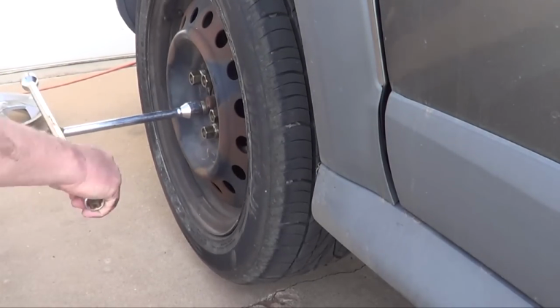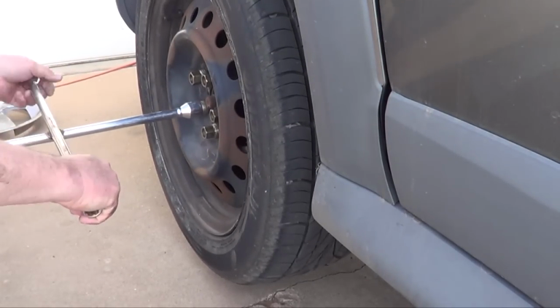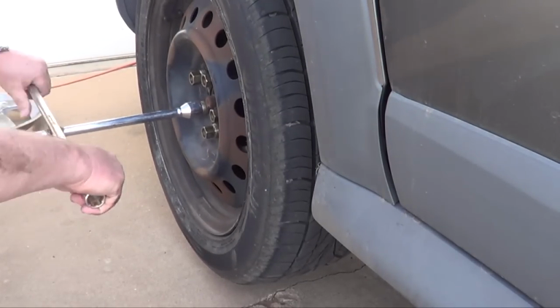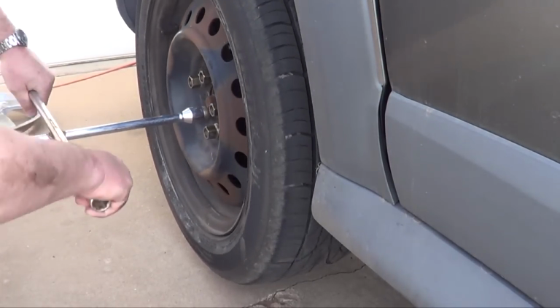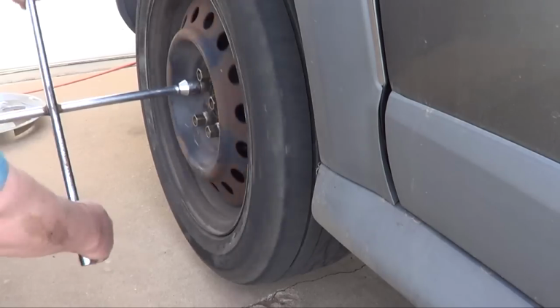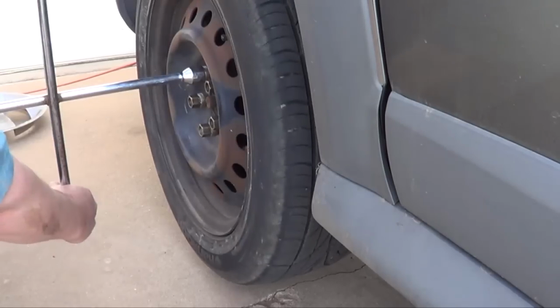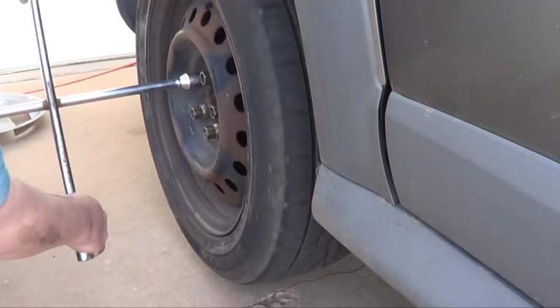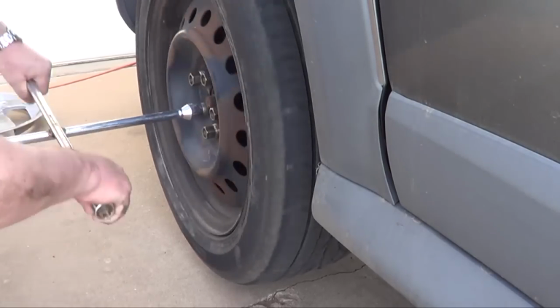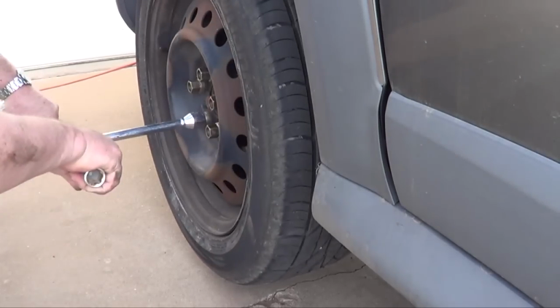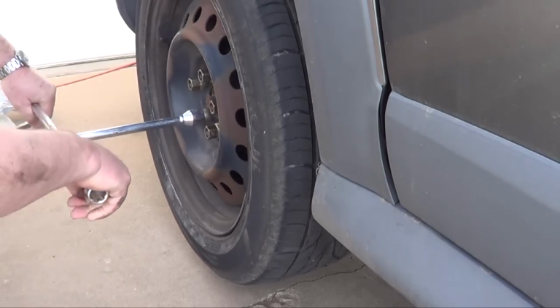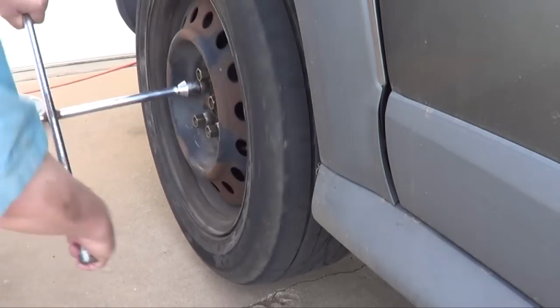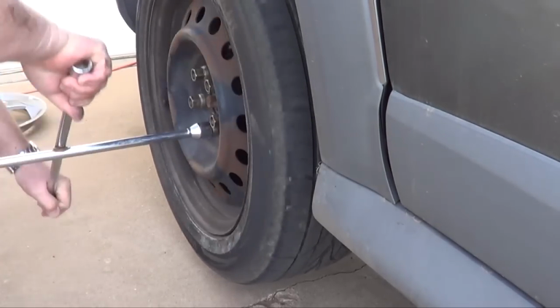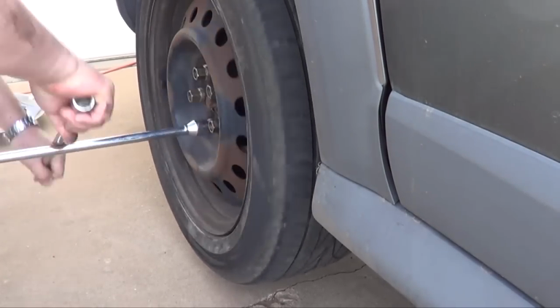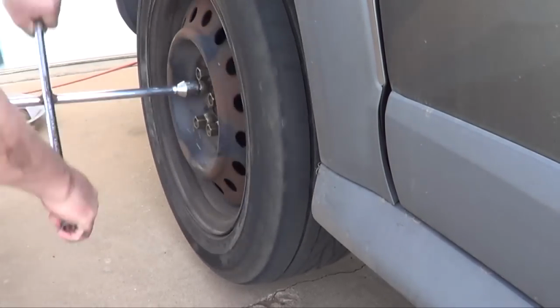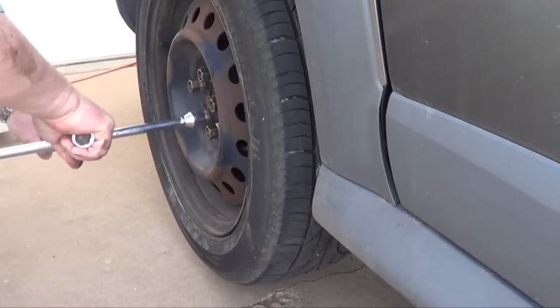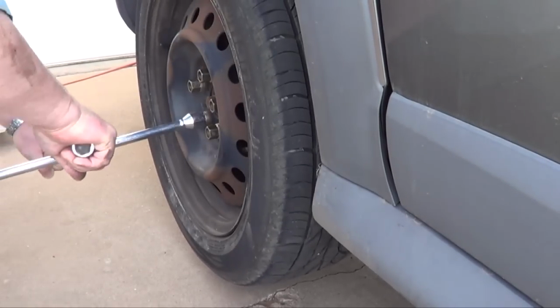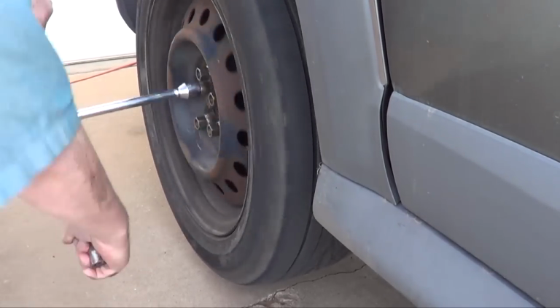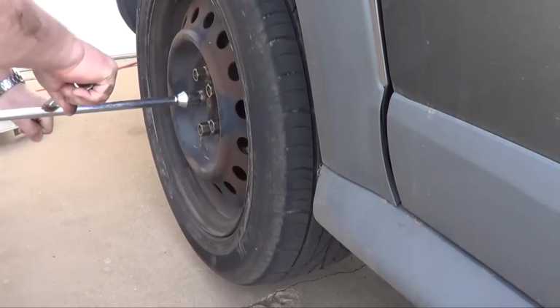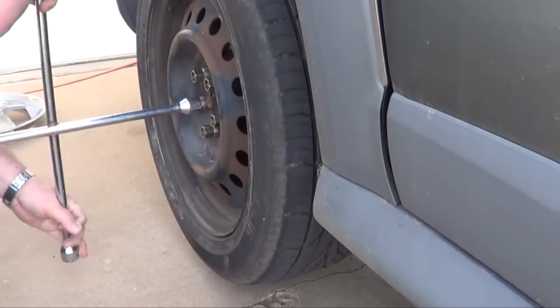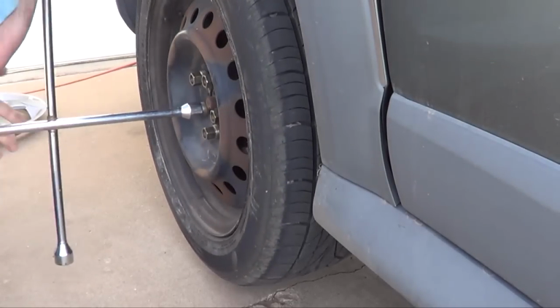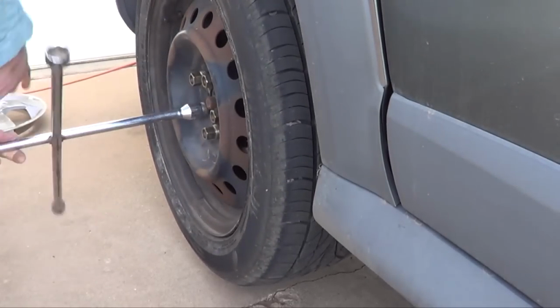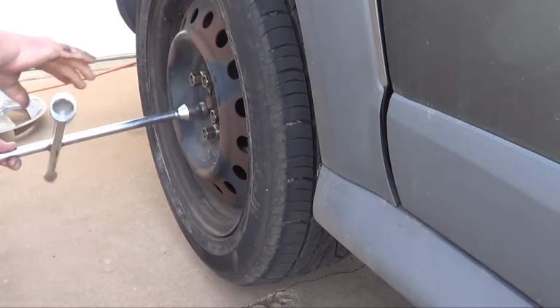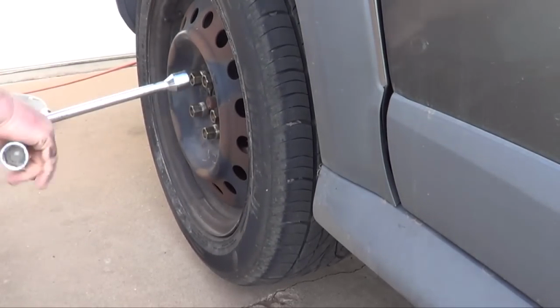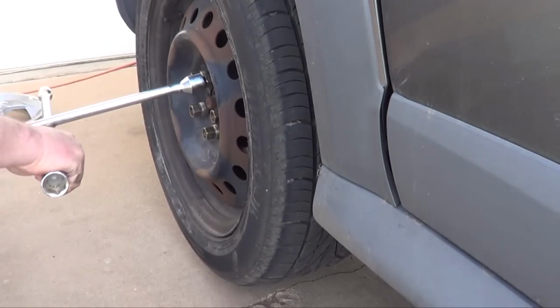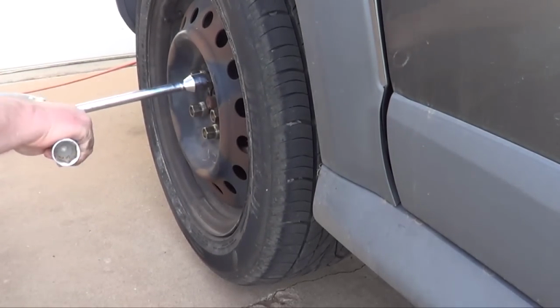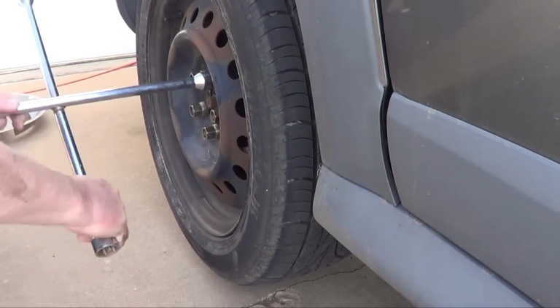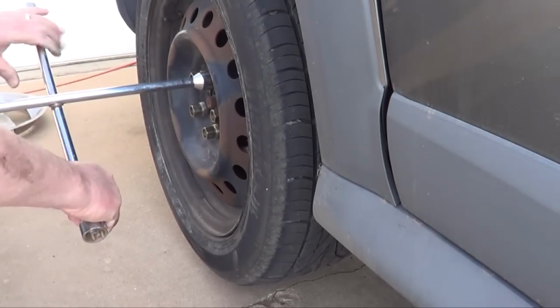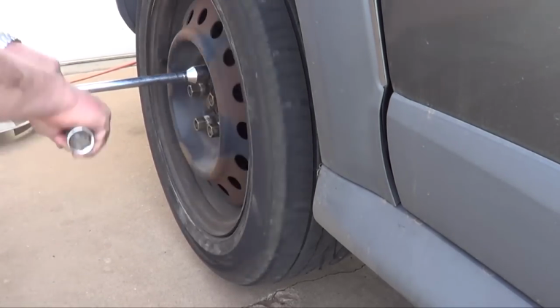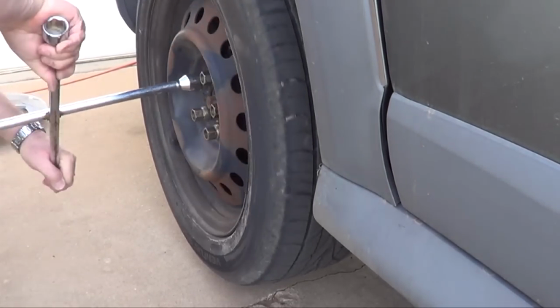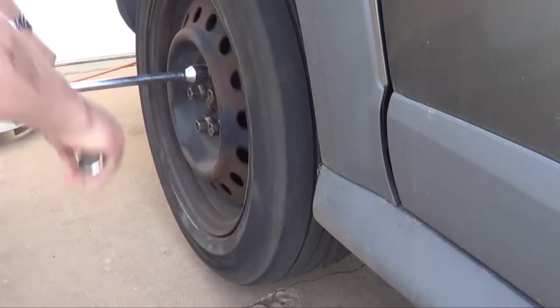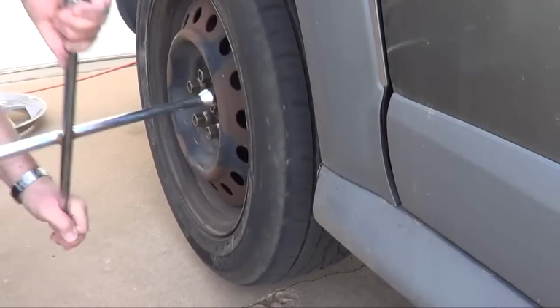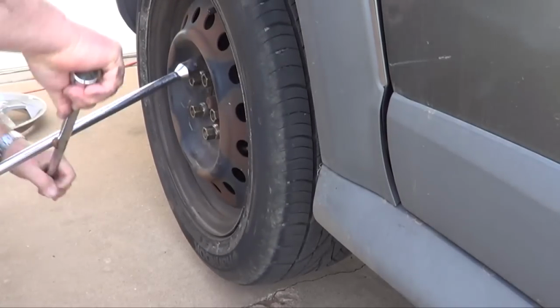You put the wrench on there, start it this way, and then you jerk it forward. That's one. Two.